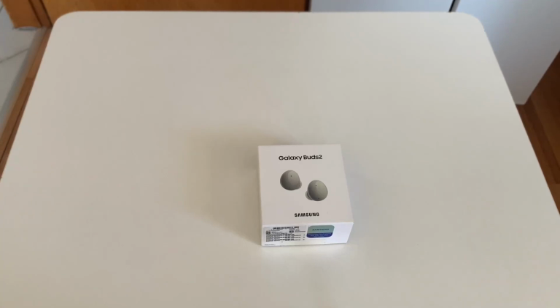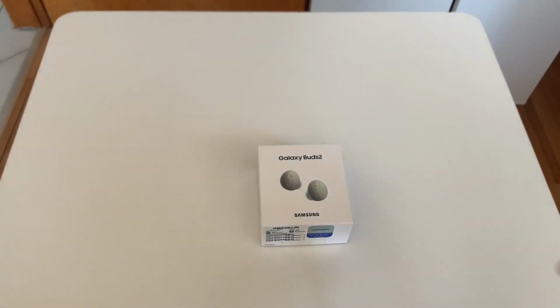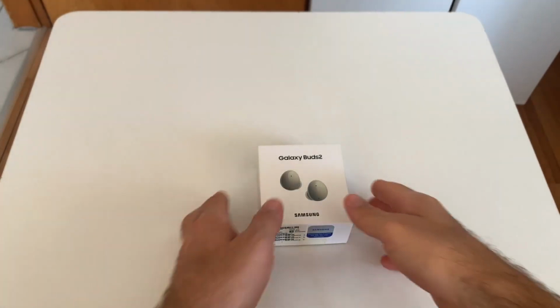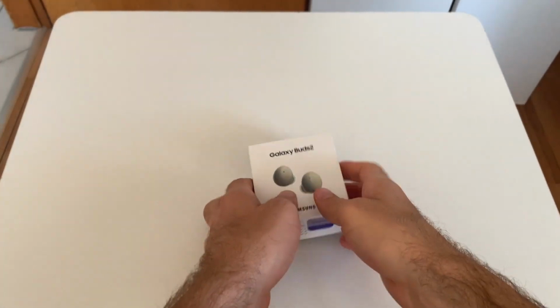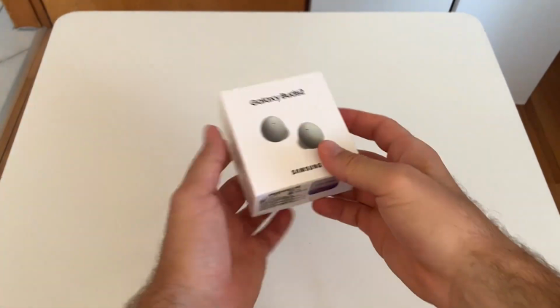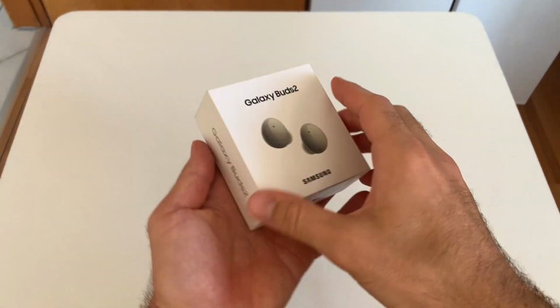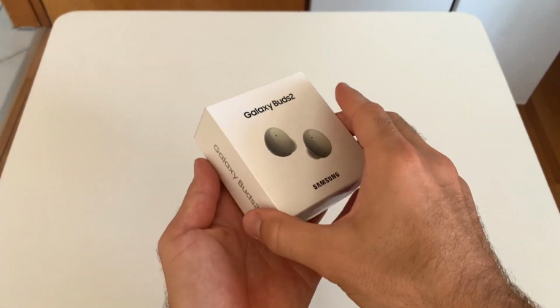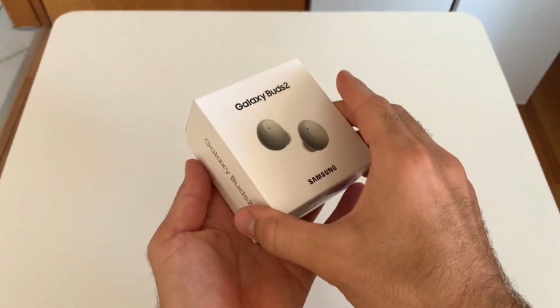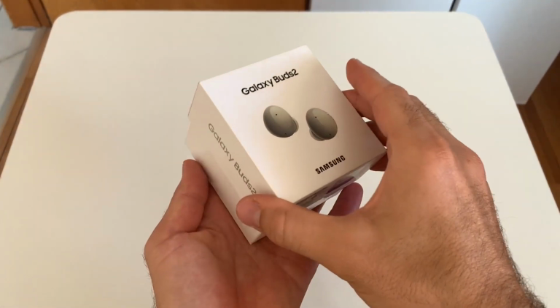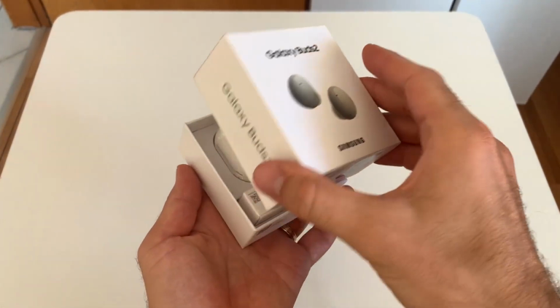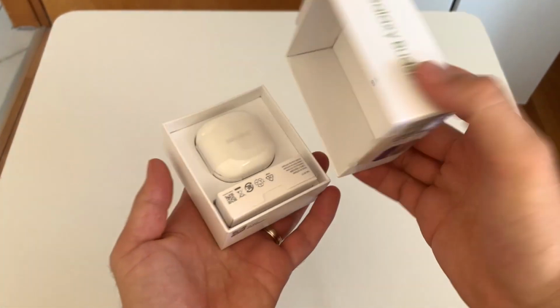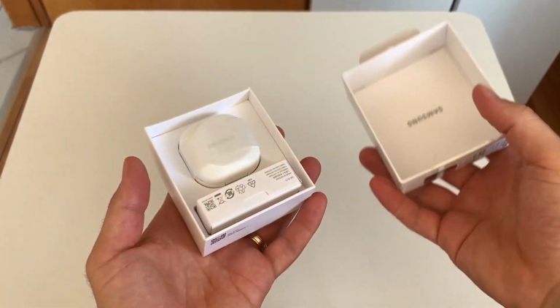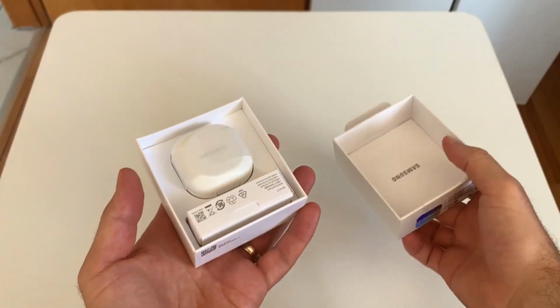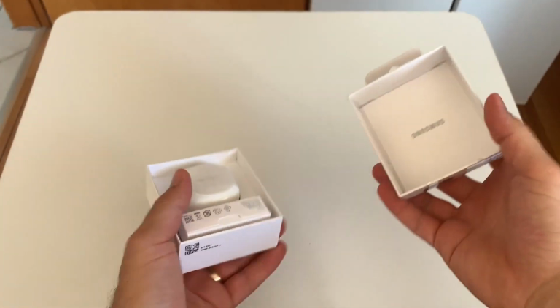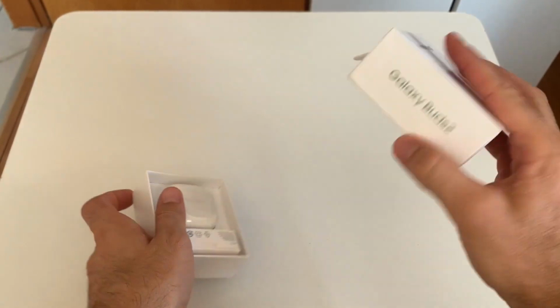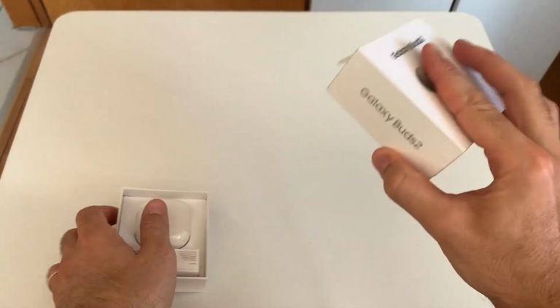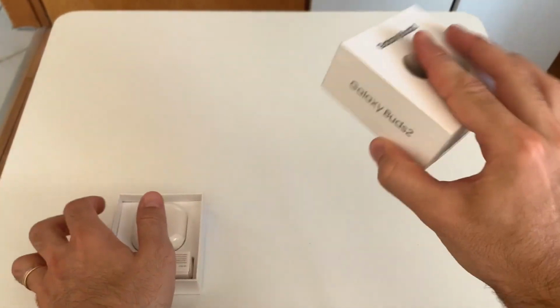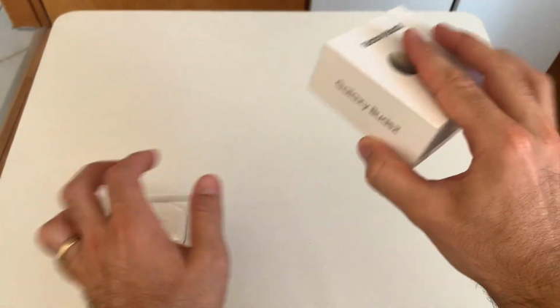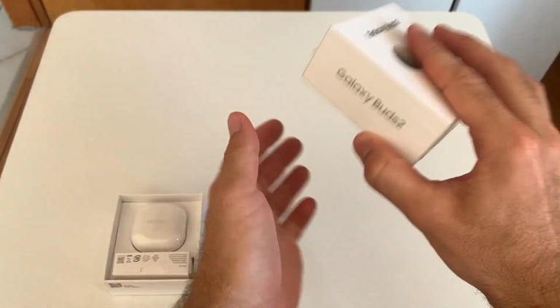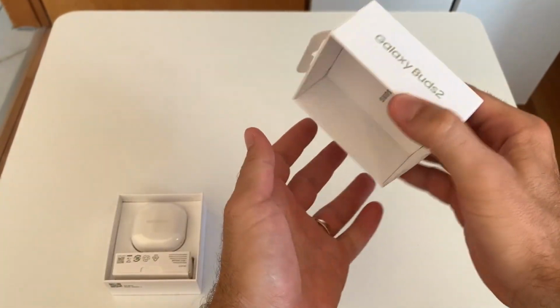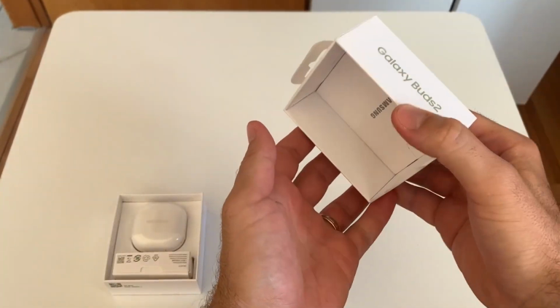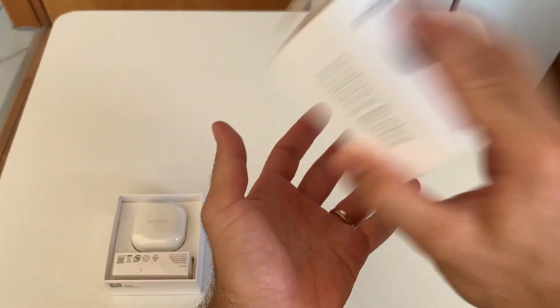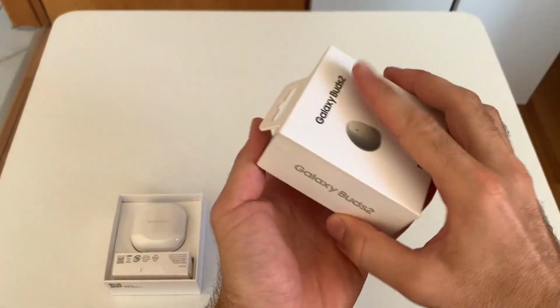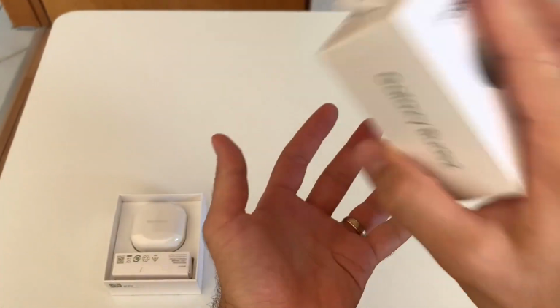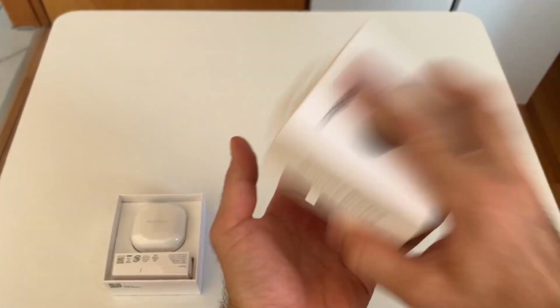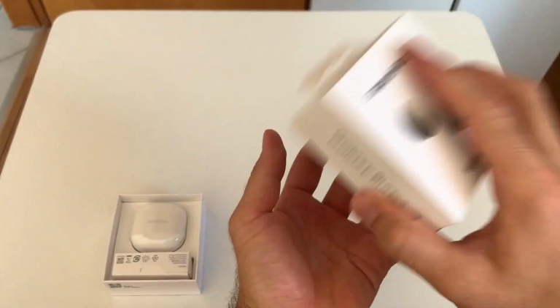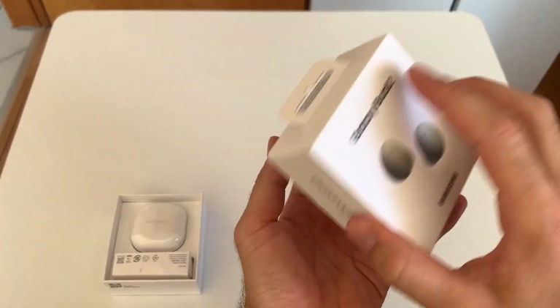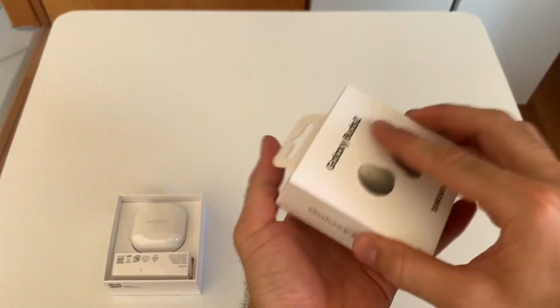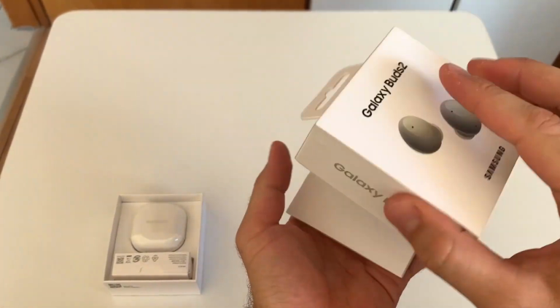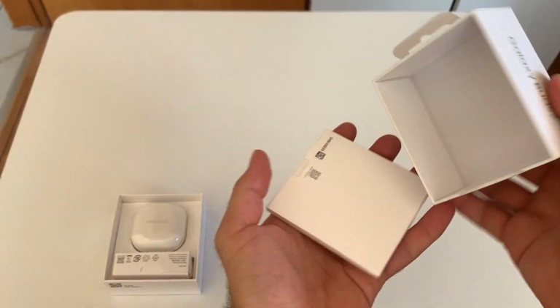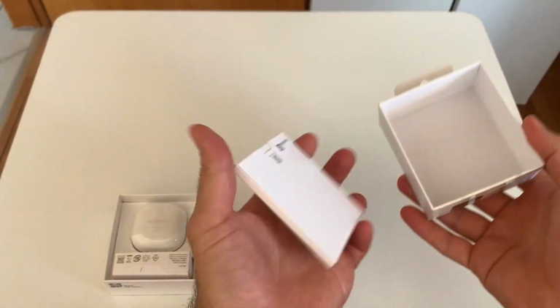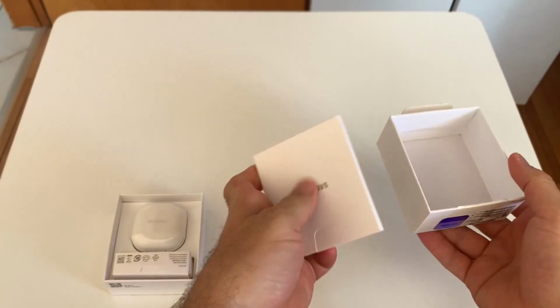Hi there! Today I would like to introduce you the Galaxy Buds 2 by Samsung. I opened the product before and I have been using it for 6 months.